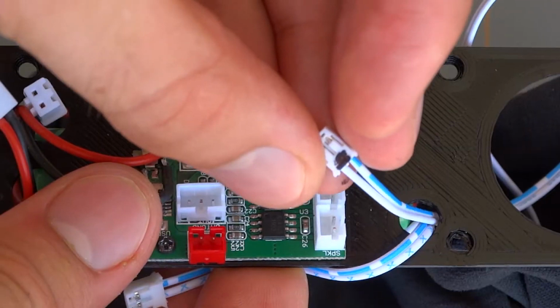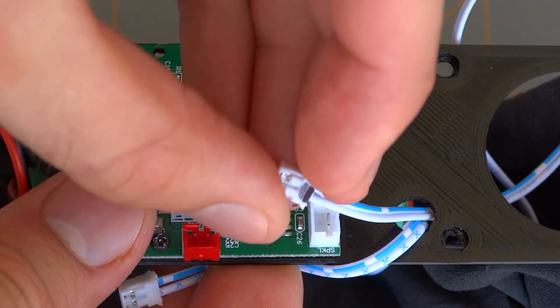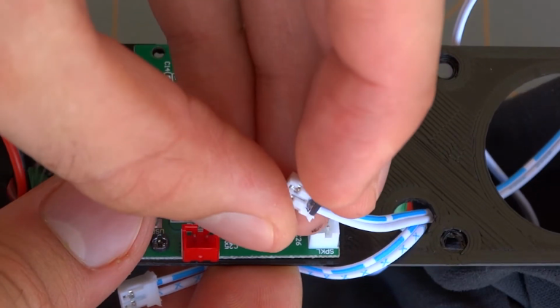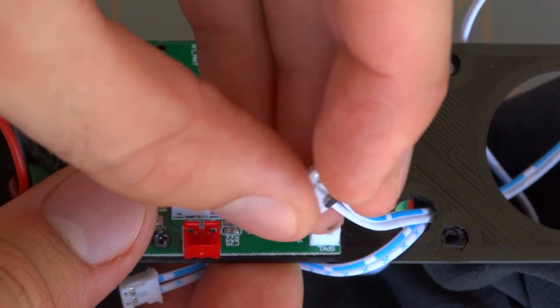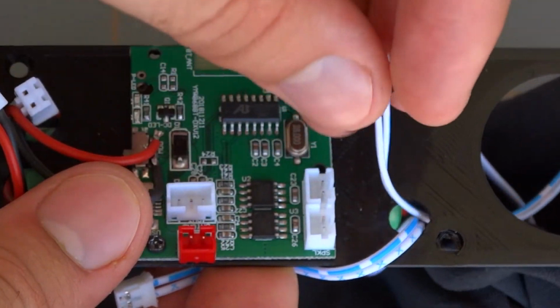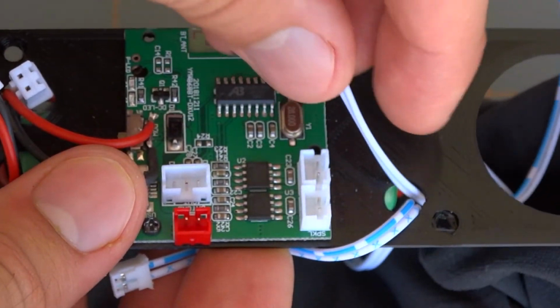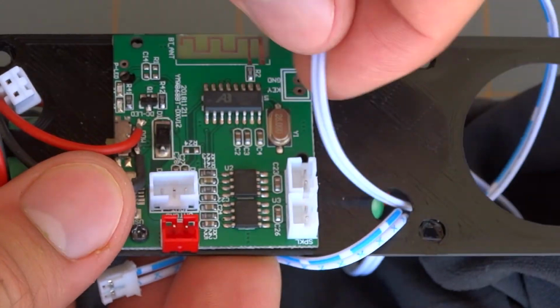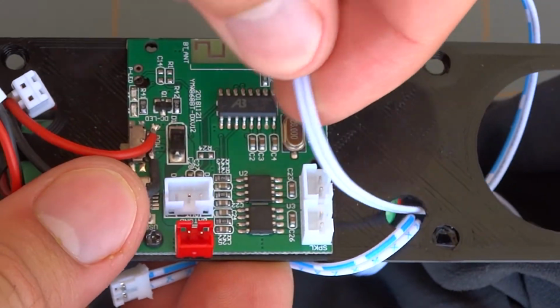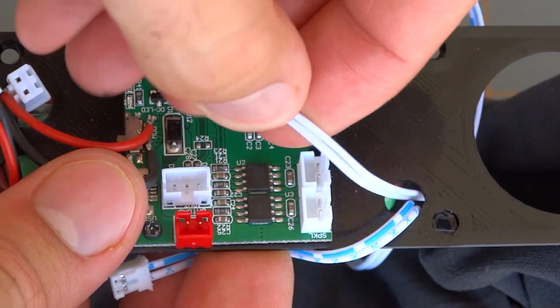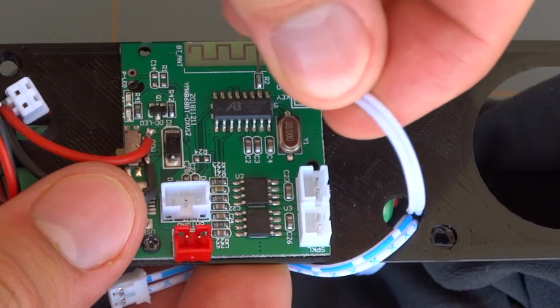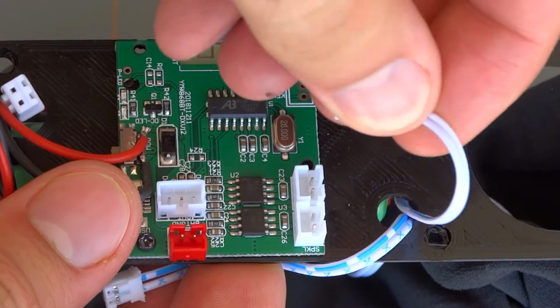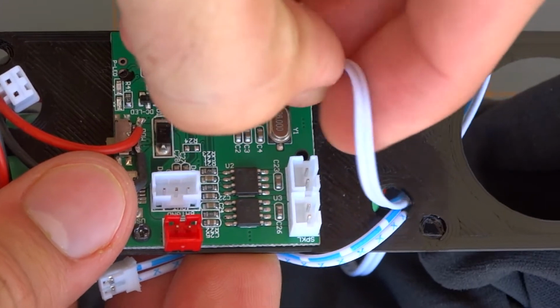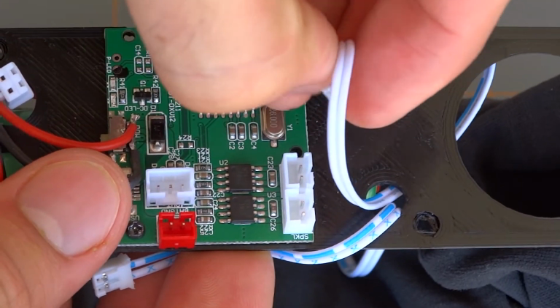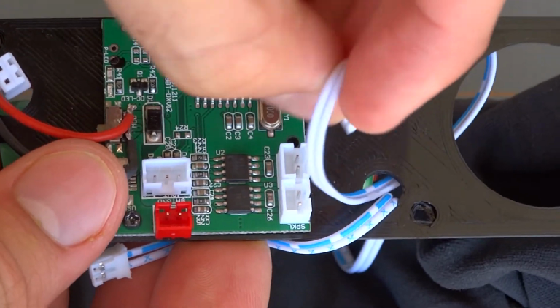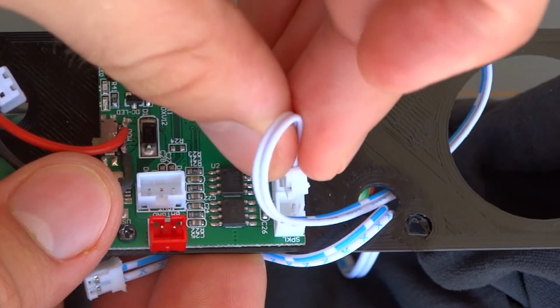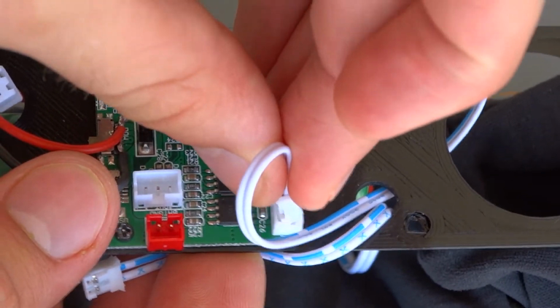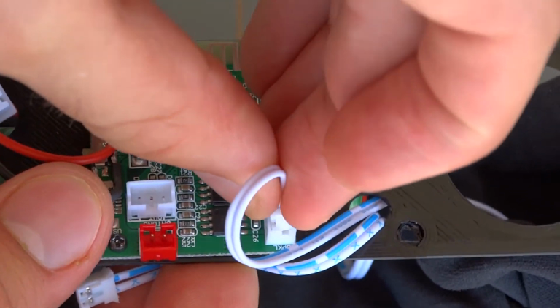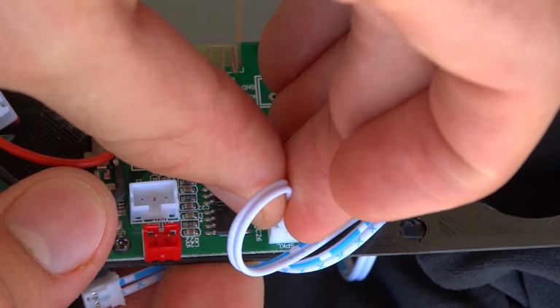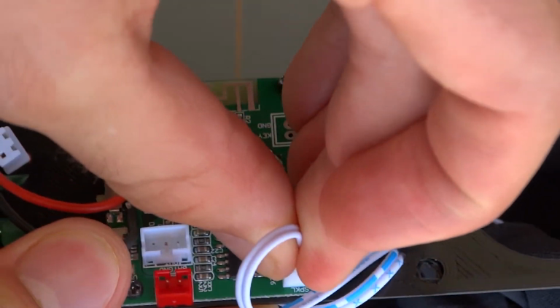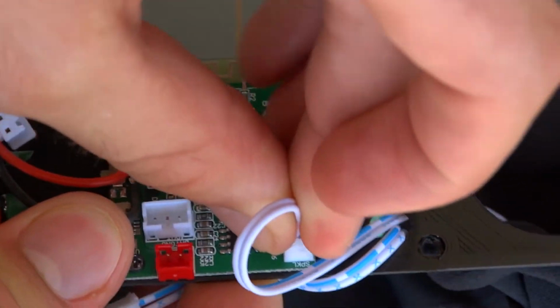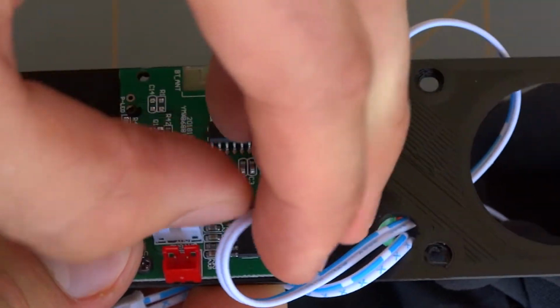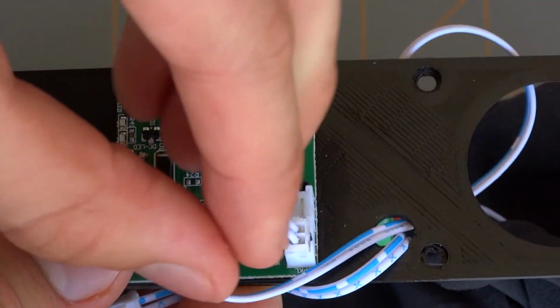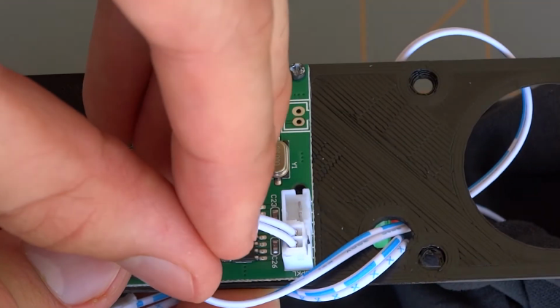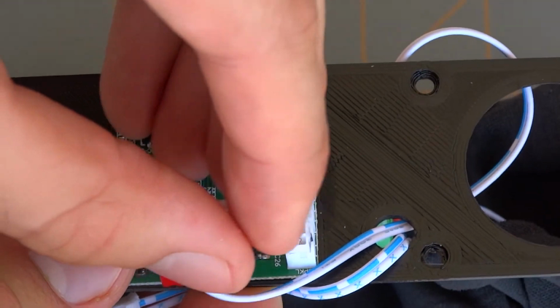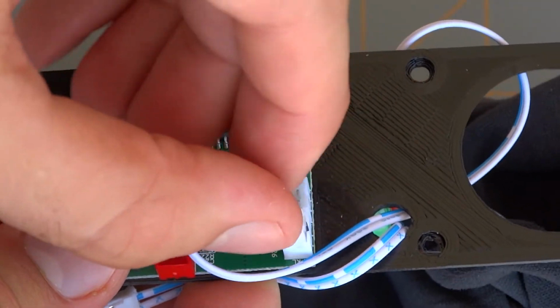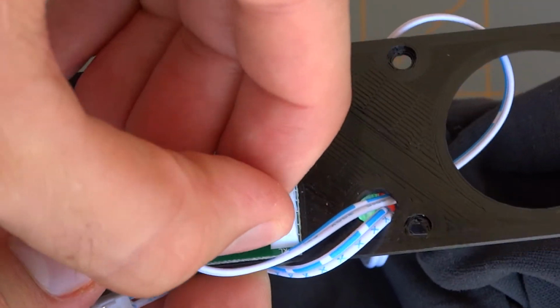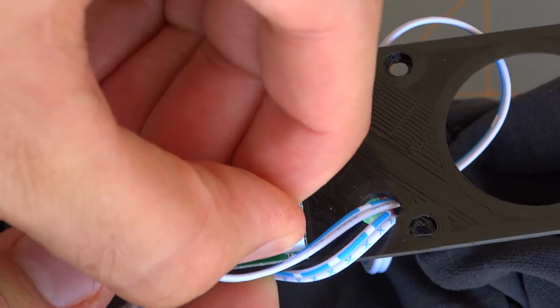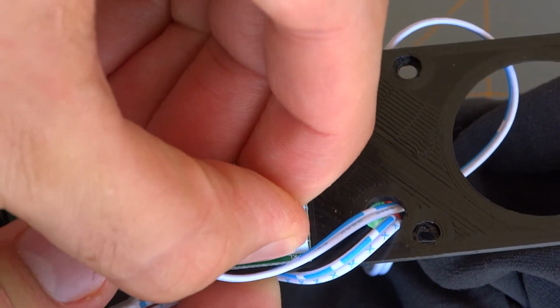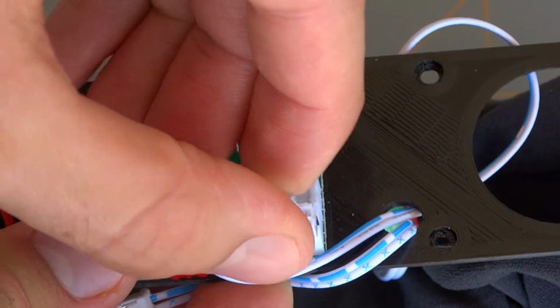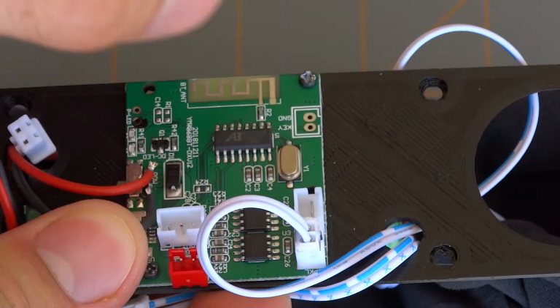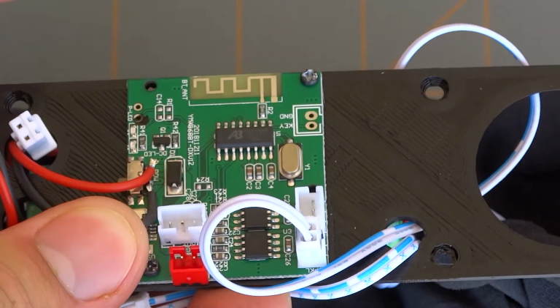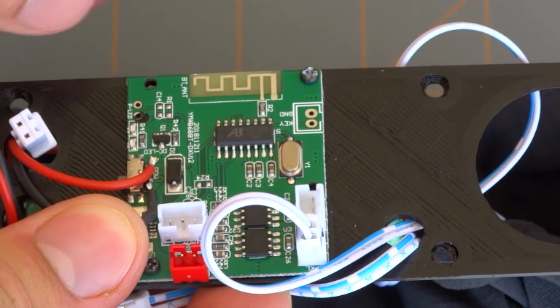This is where your marking comes into play. Place that left speaker where it says SPKL and then place the right speaker in the upper remaining slot.